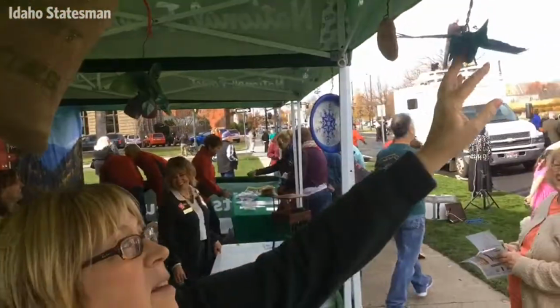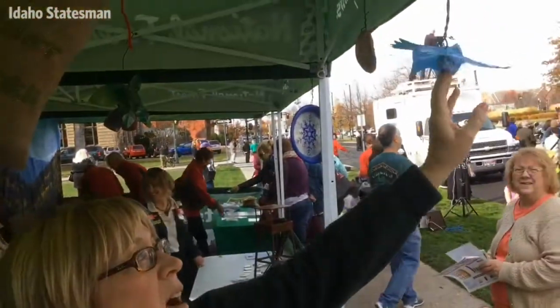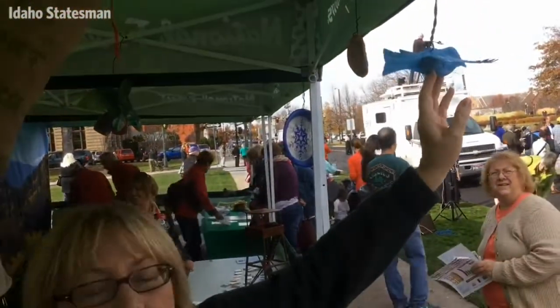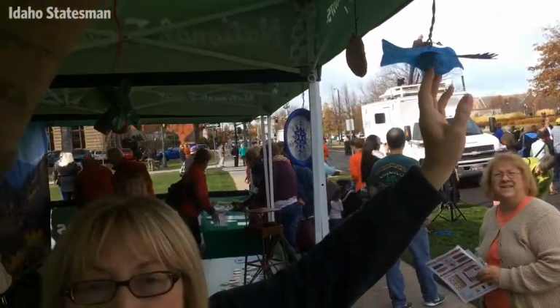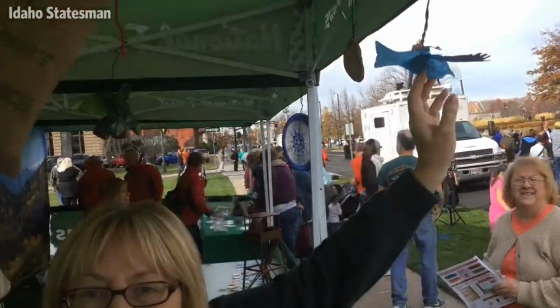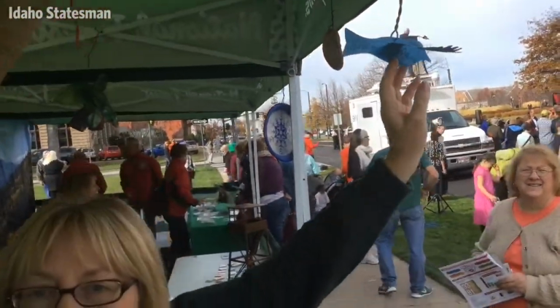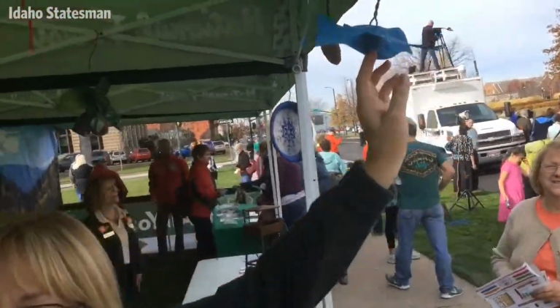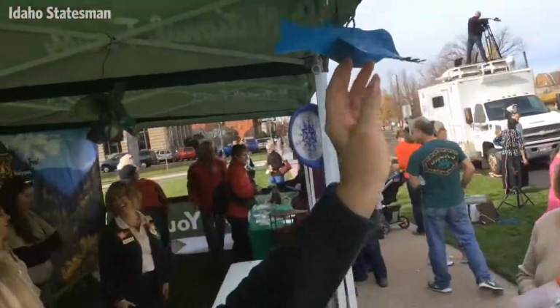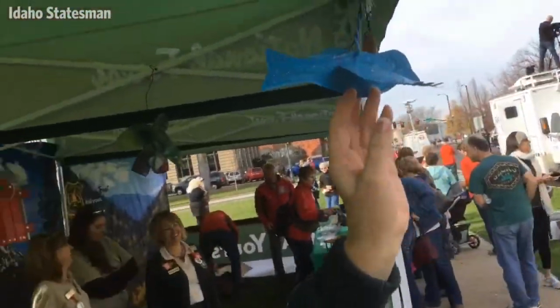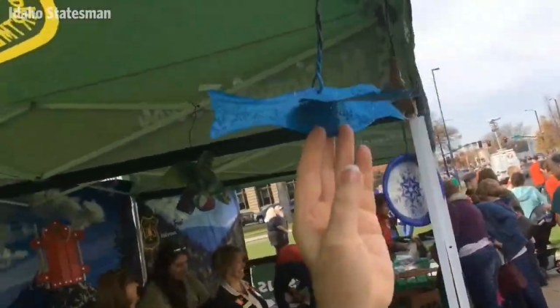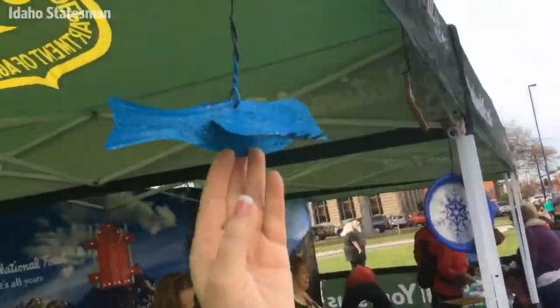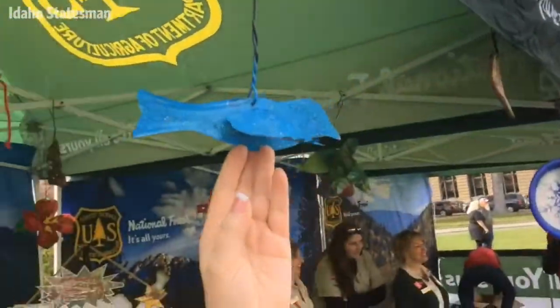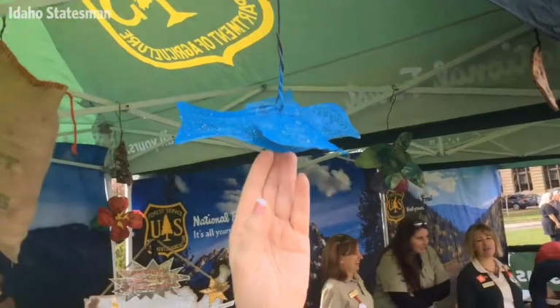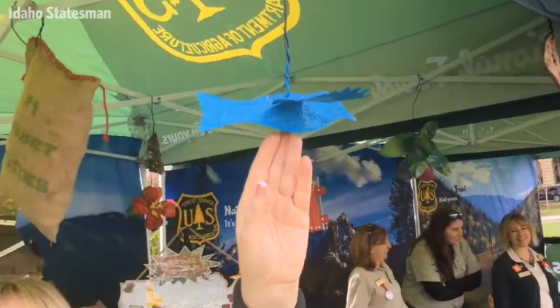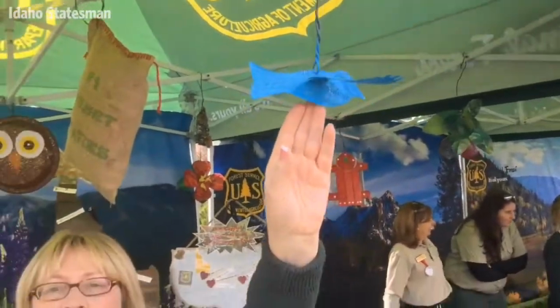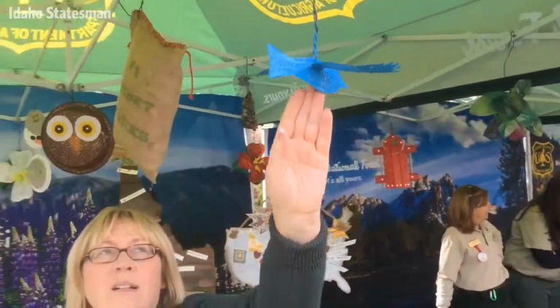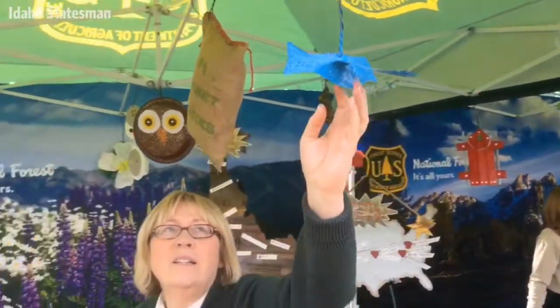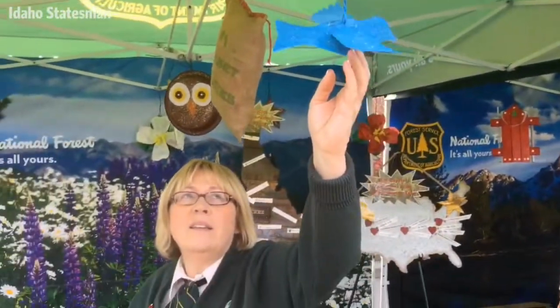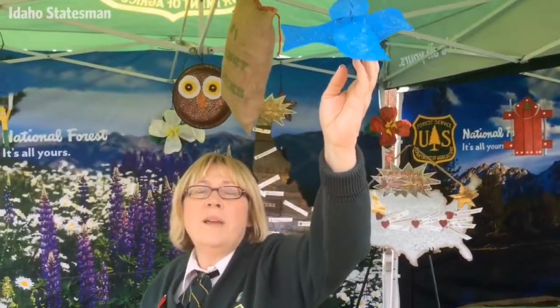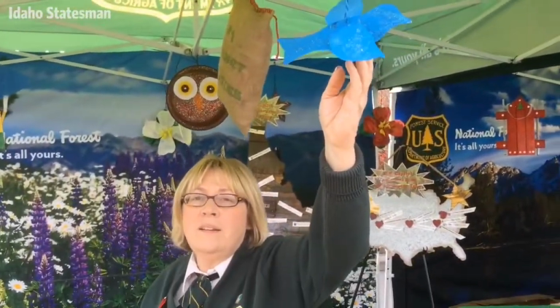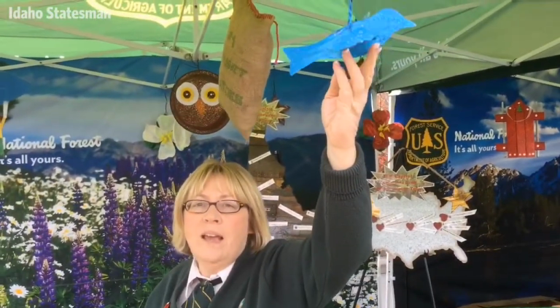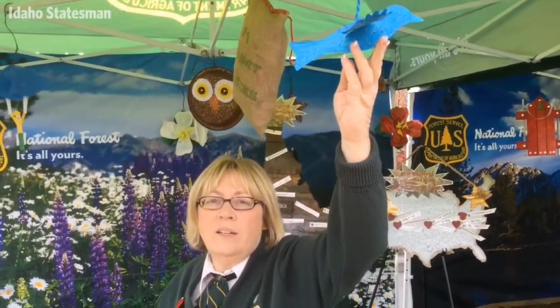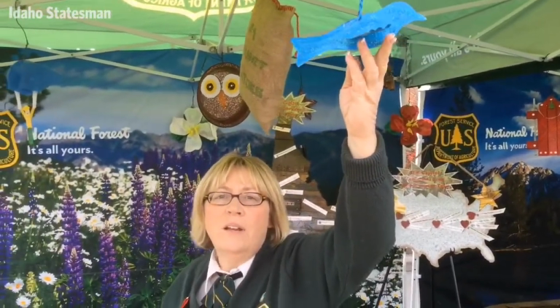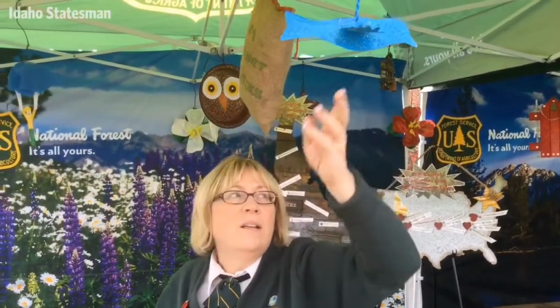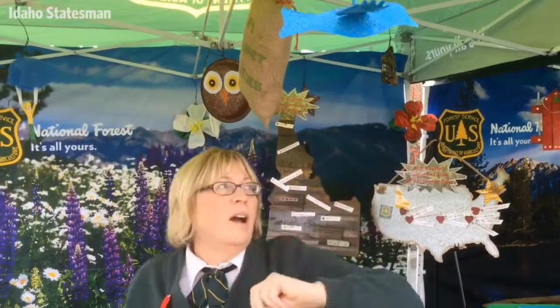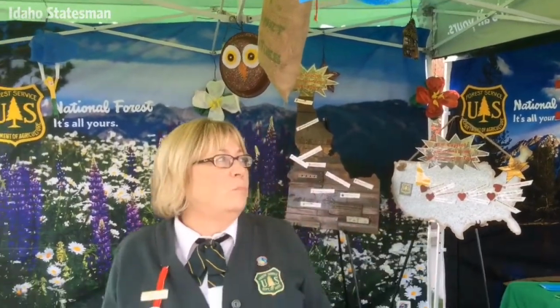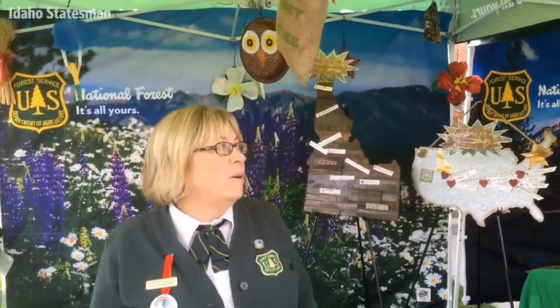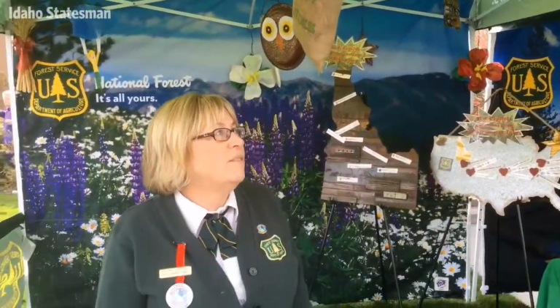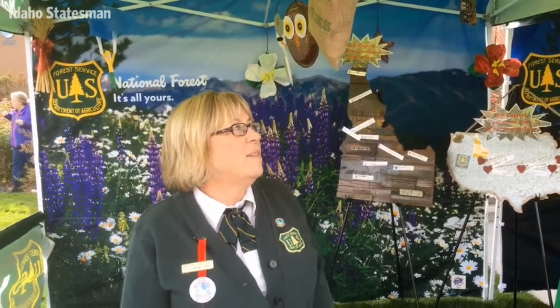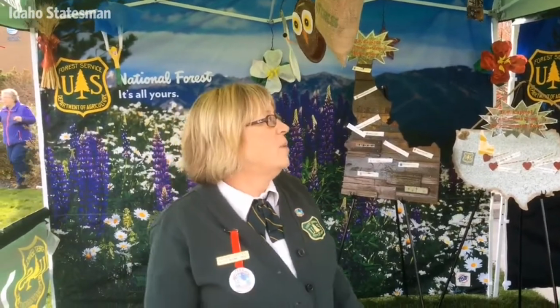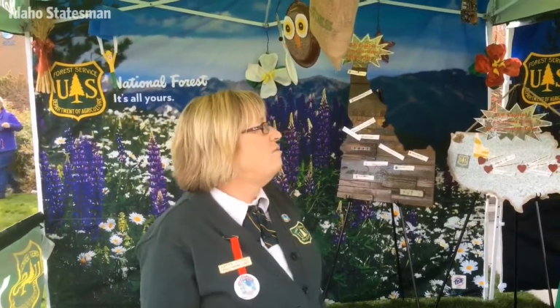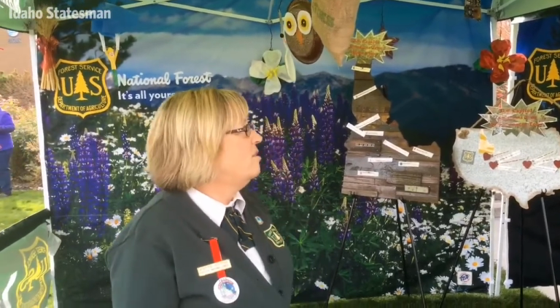And of course, it's the Idaho Mountain Bluebird. This is also made from aluminum cans that we collected, then painted and glittered. Everybody agrees that's one of the favorites.